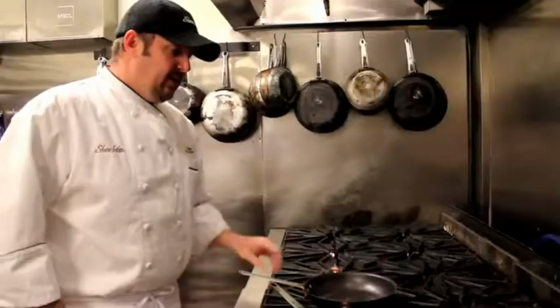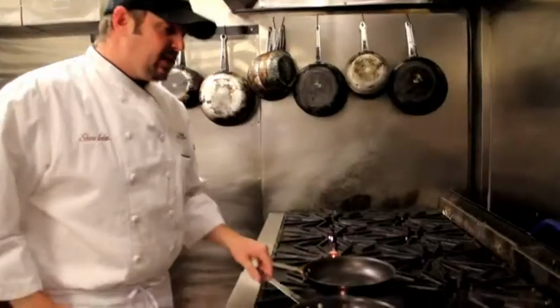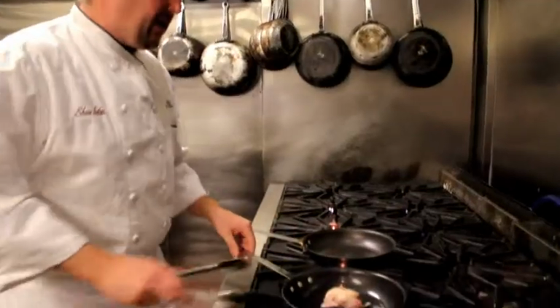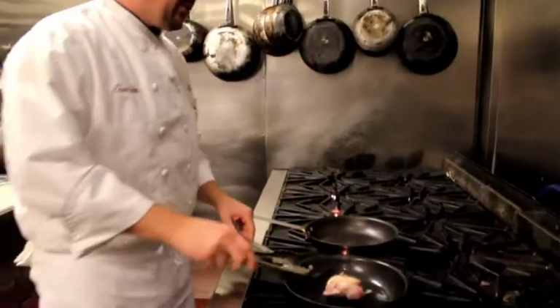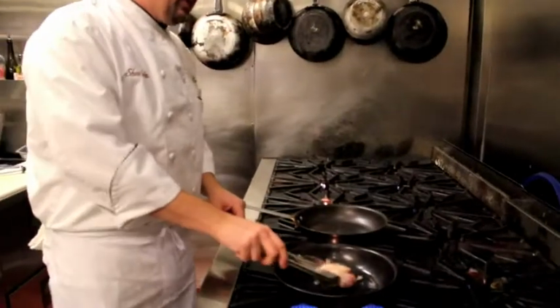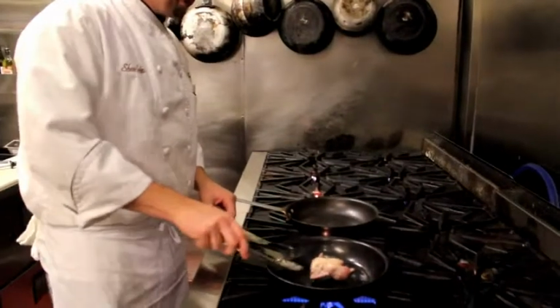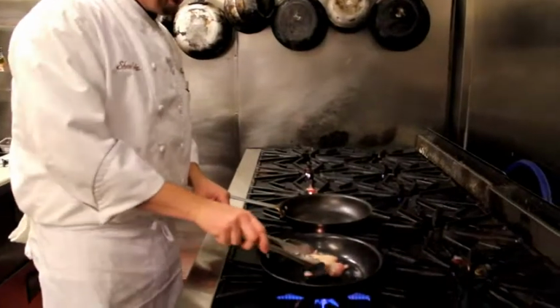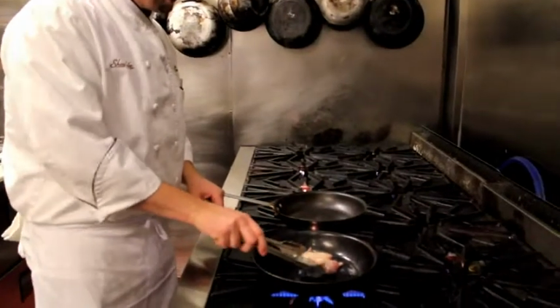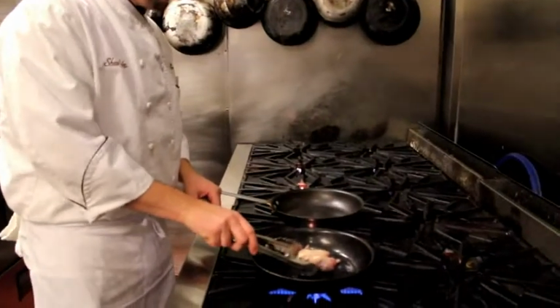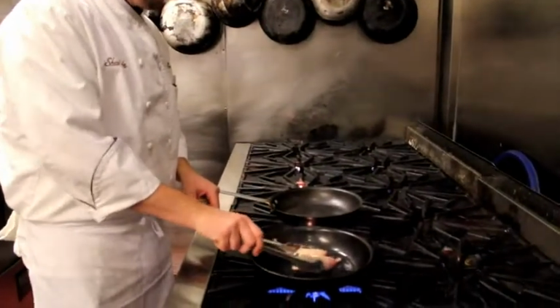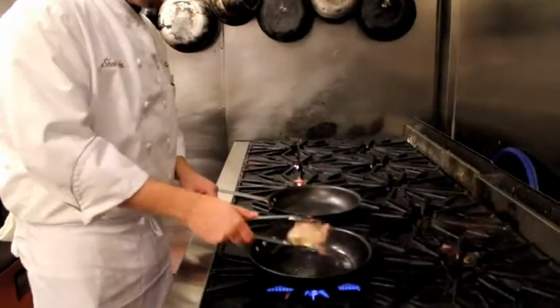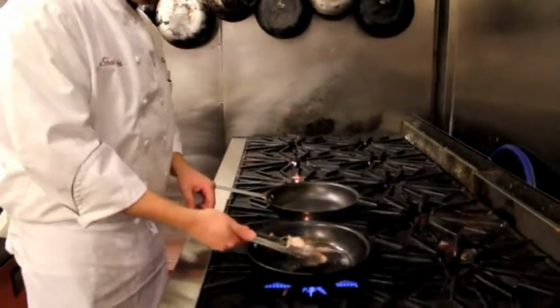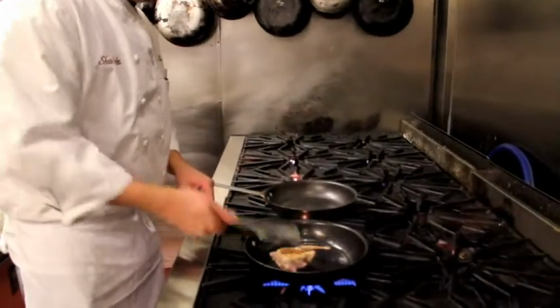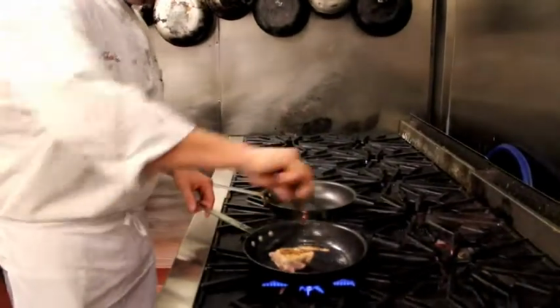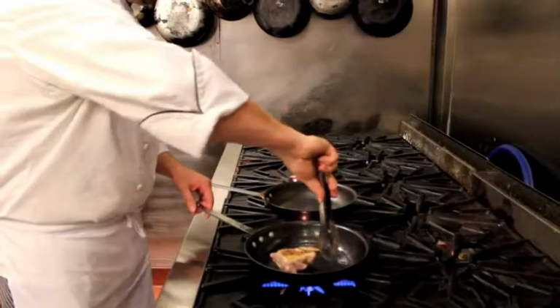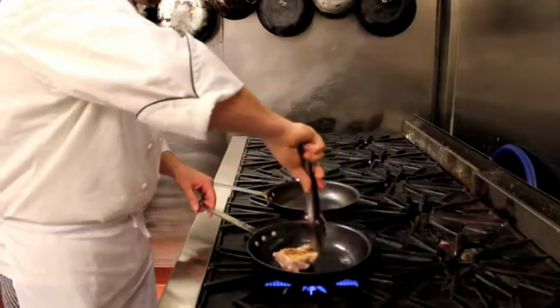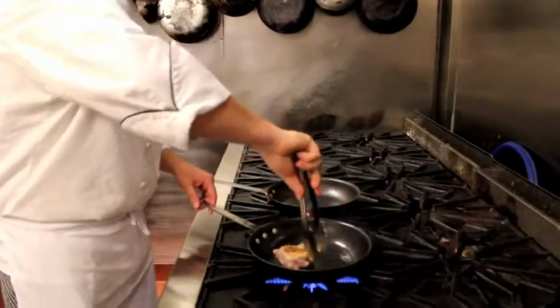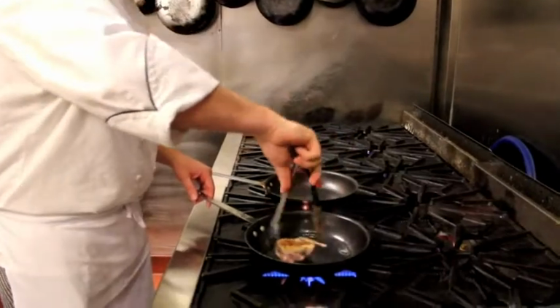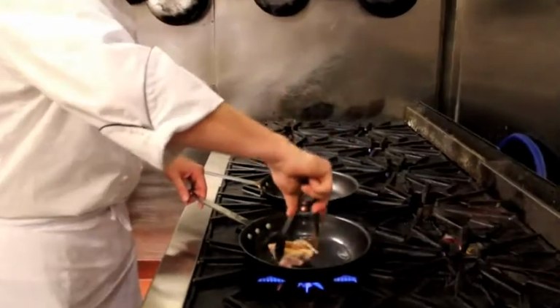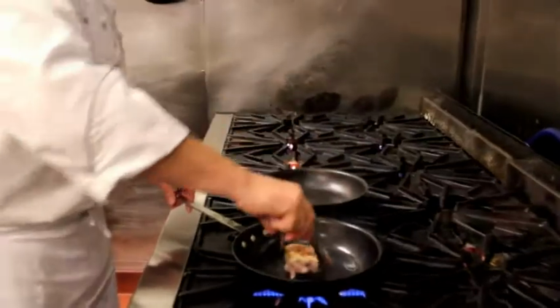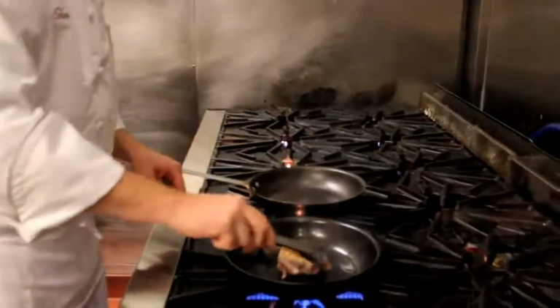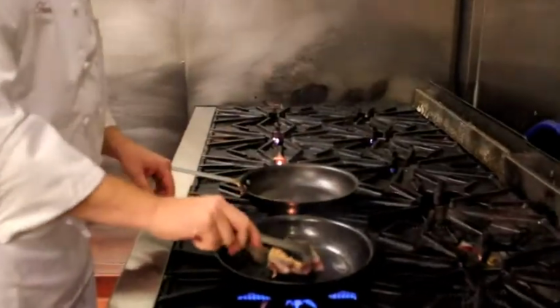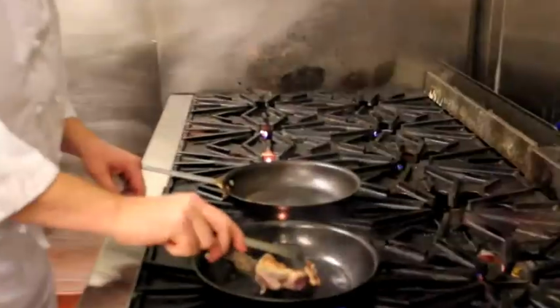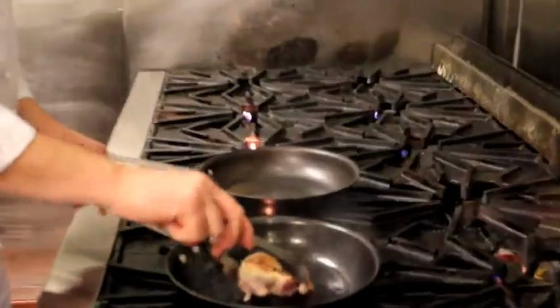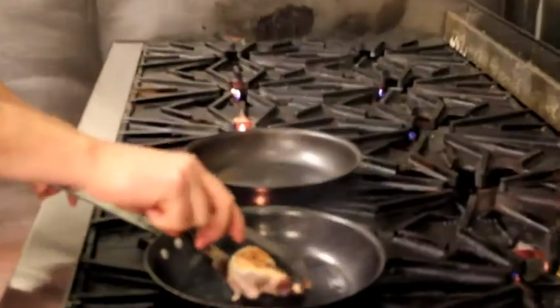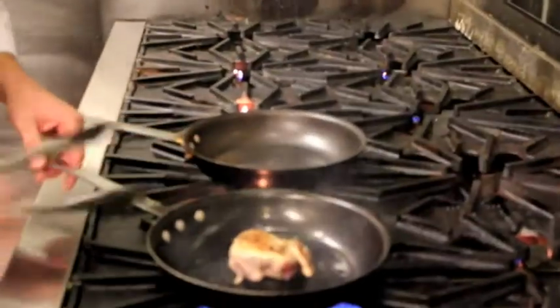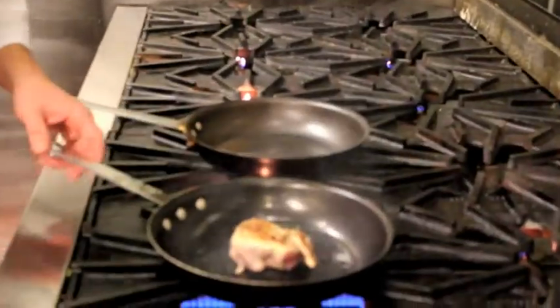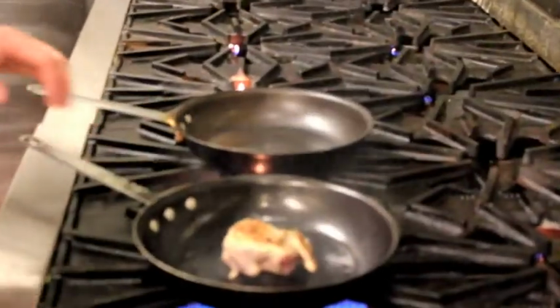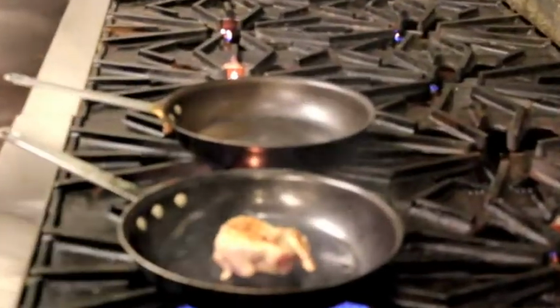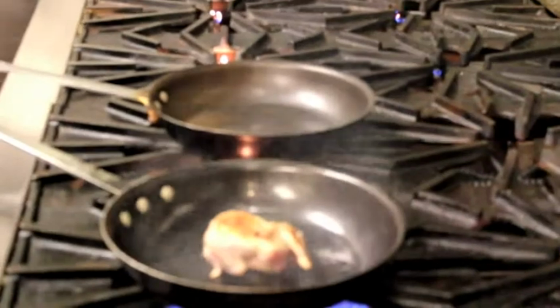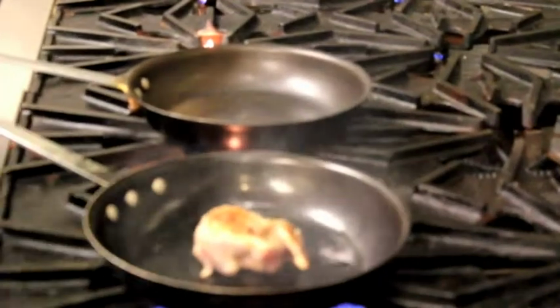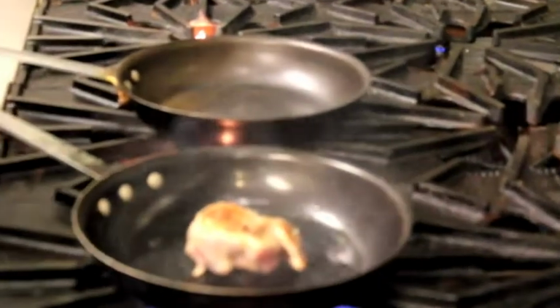So this has been about three minutes on the front side, on the presentation side. We're going to flip this over, and we're going to brown the bottom side also, and then we're going to add some whiskey, chicken stock, and a little veal demi-glace to finish.